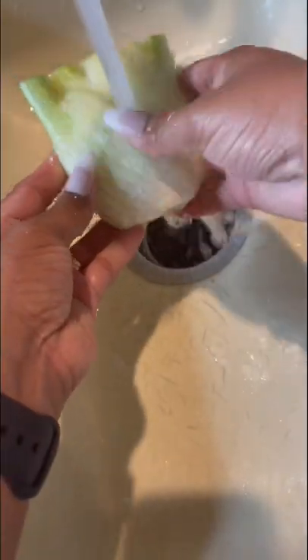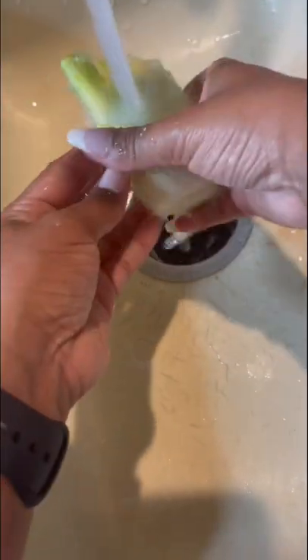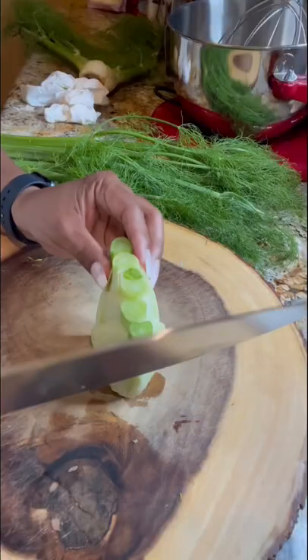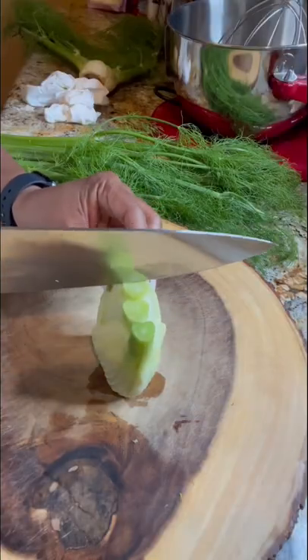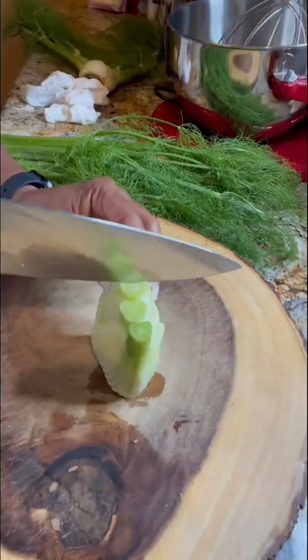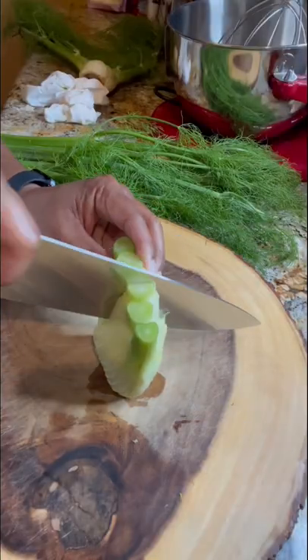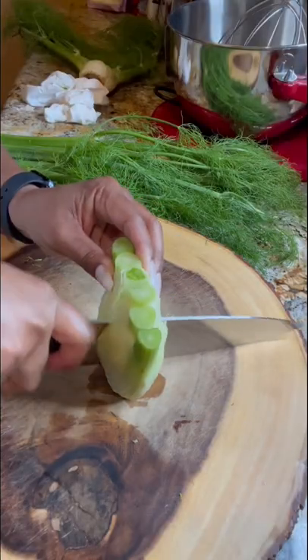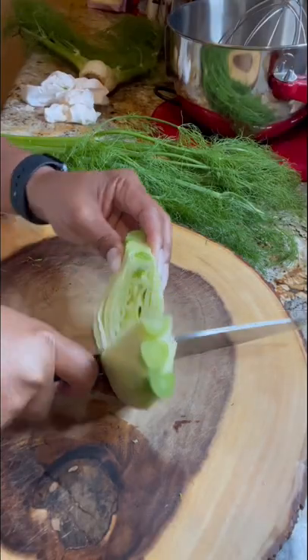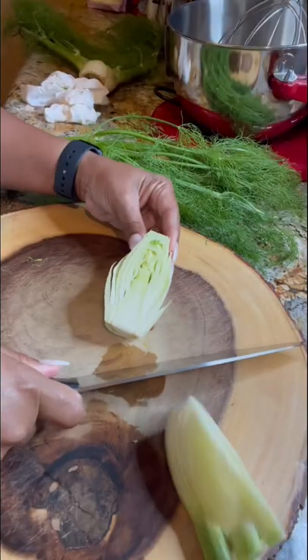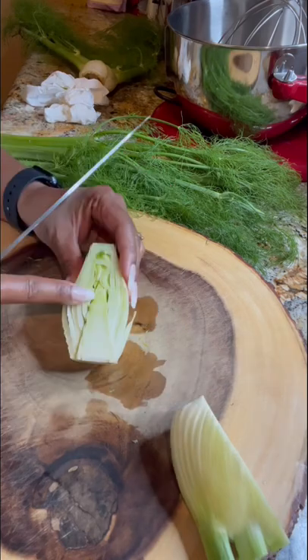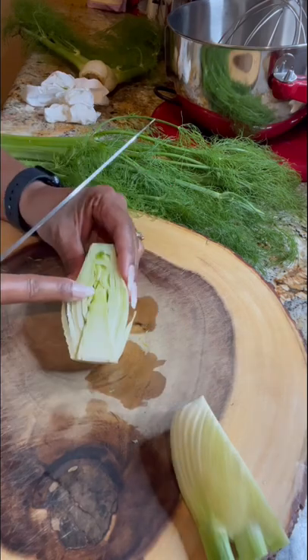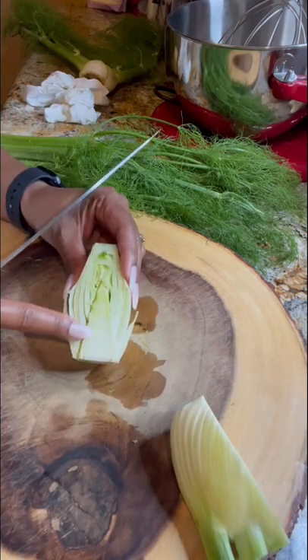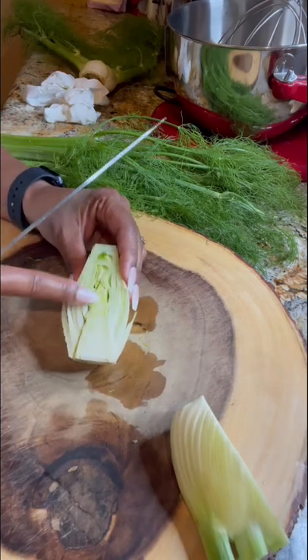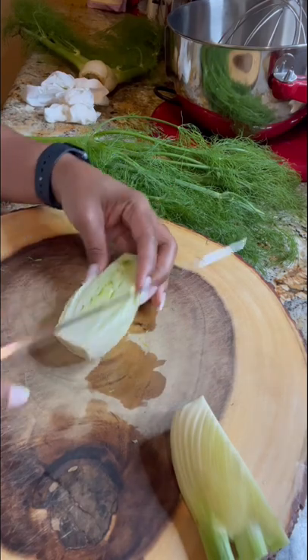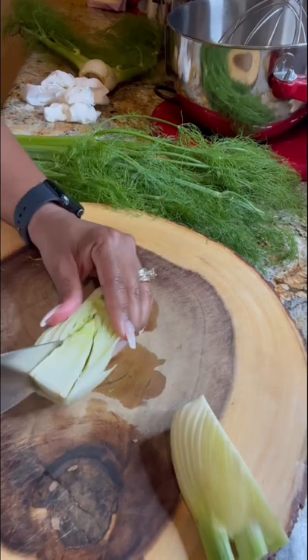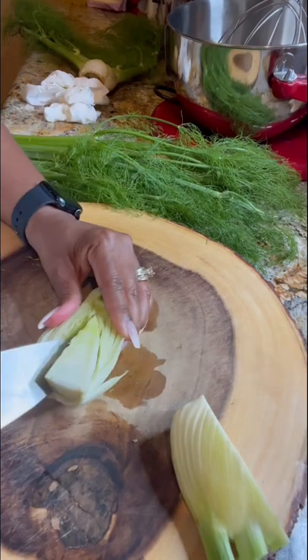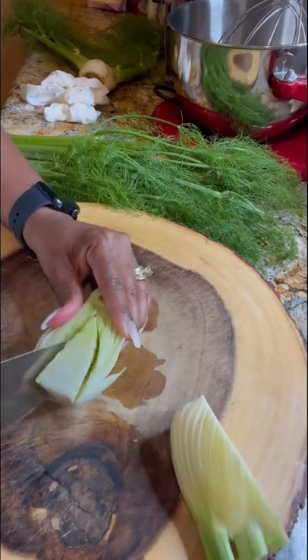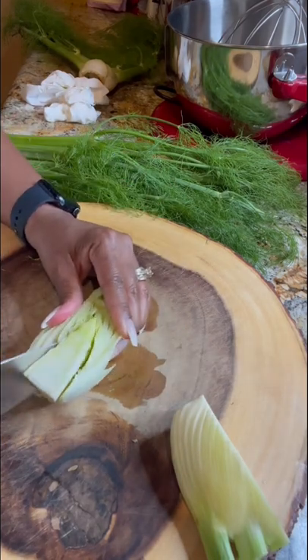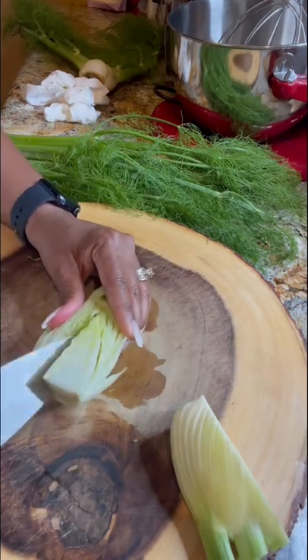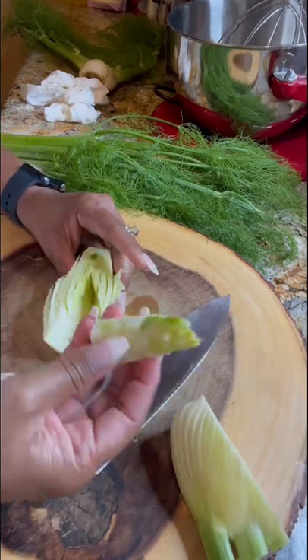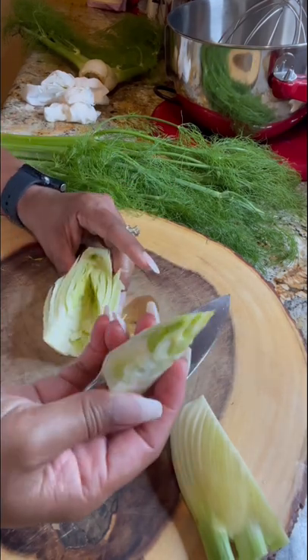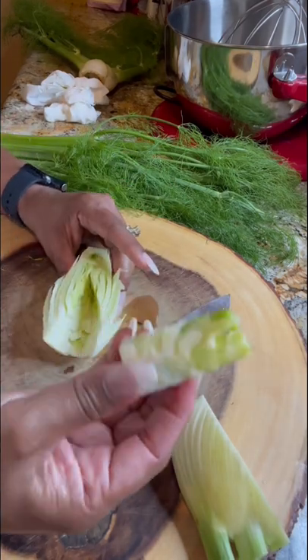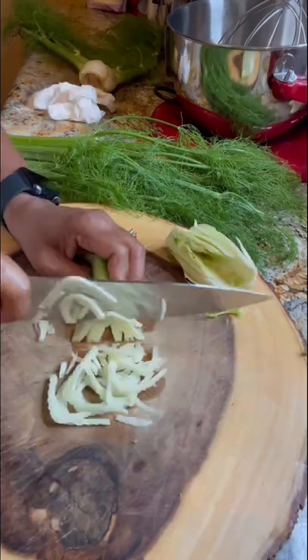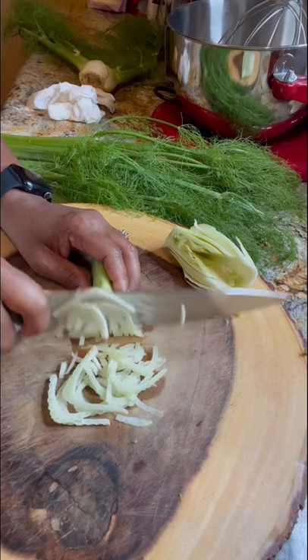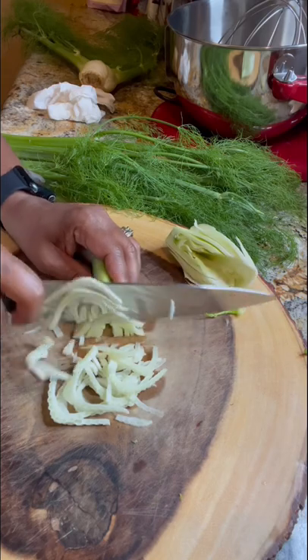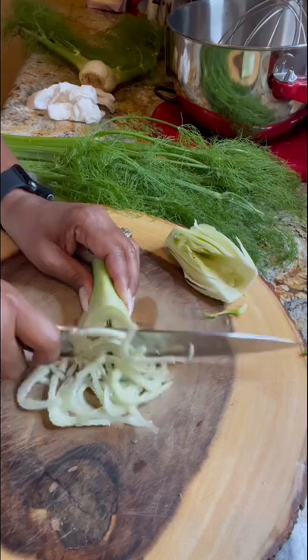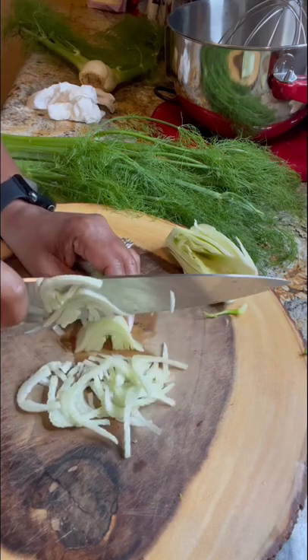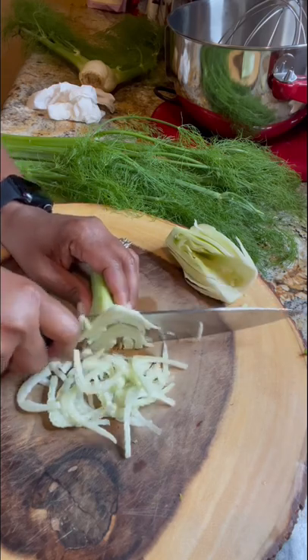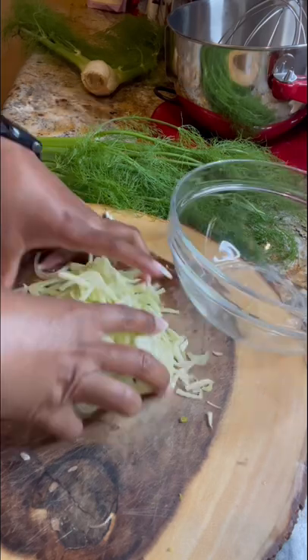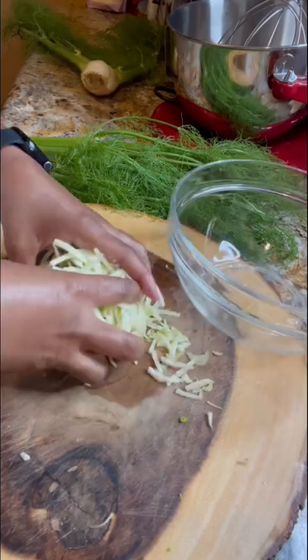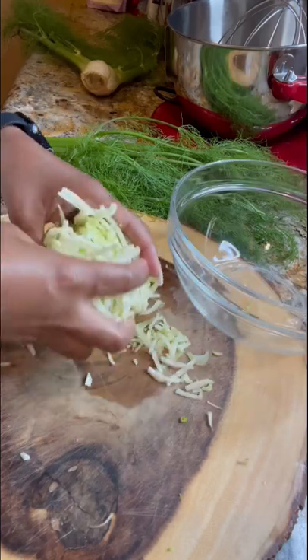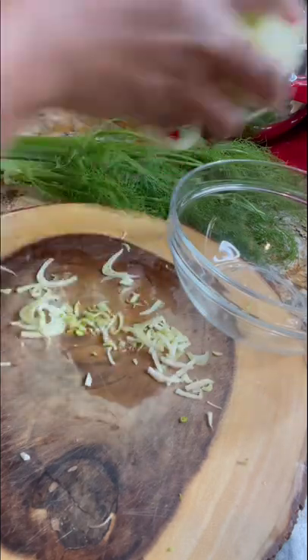I'm gonna cut off the stalks, wash the bulb, and then cut it in half and remove the core. If the core is pretty small, you can go ahead and leave it in. Now I'm going to slice the fennel very thinly and add it to a bowl and make my vinaigrette.